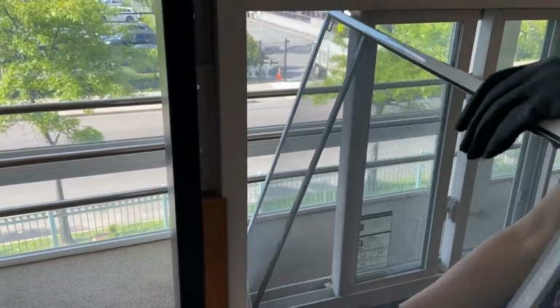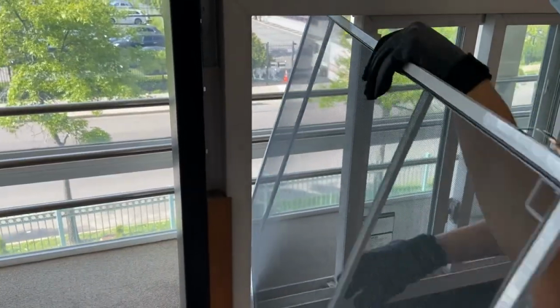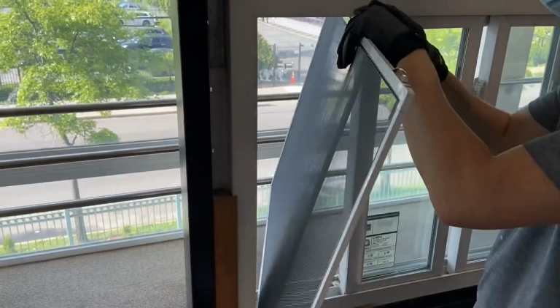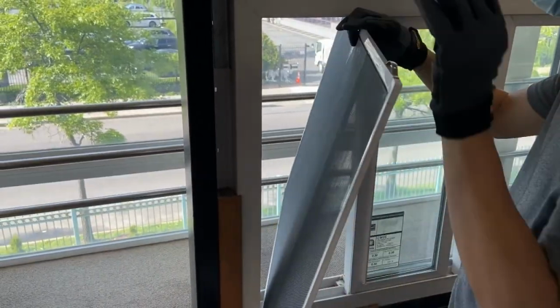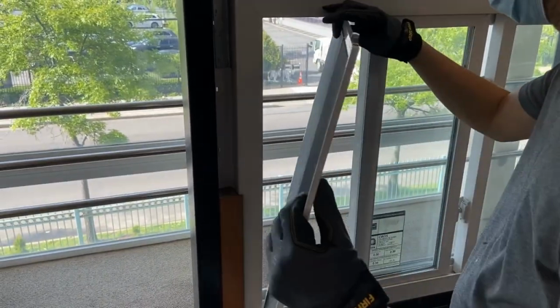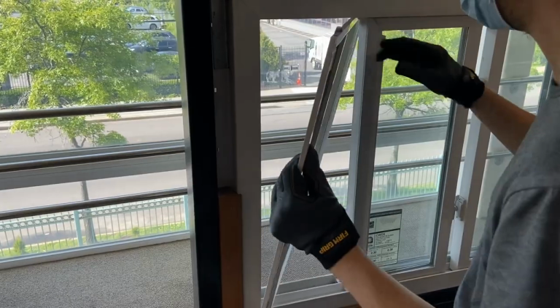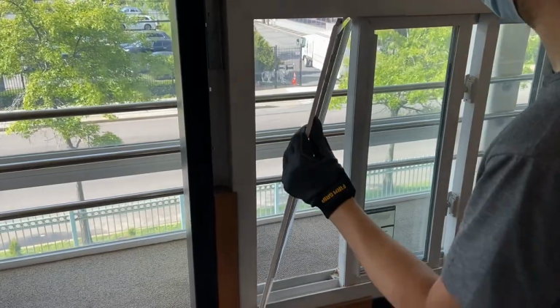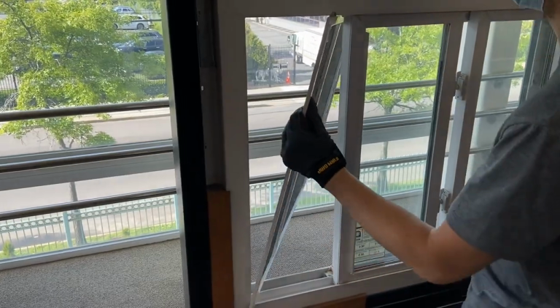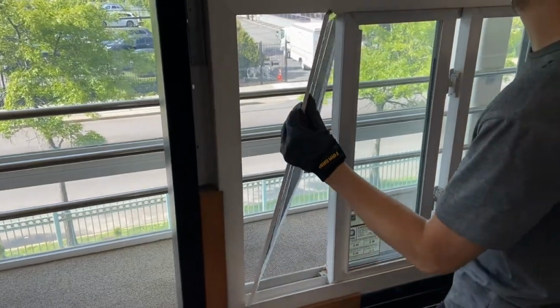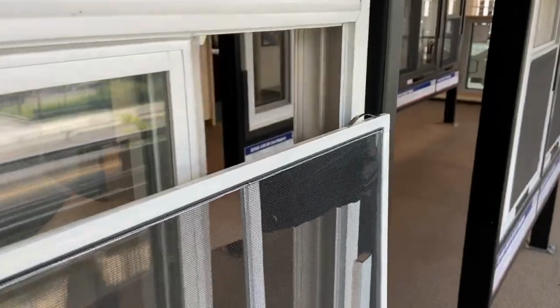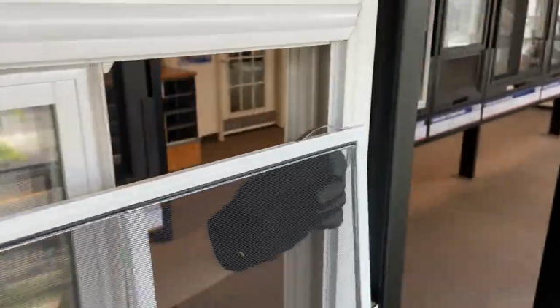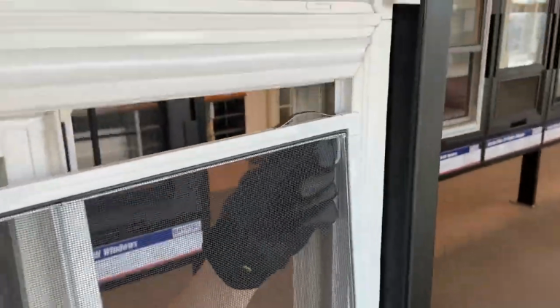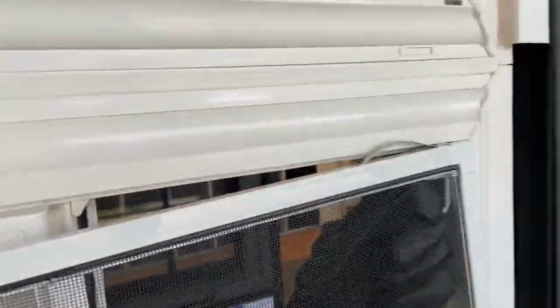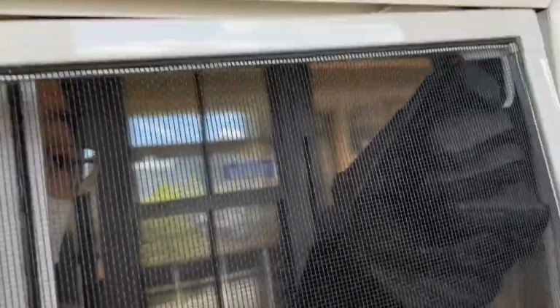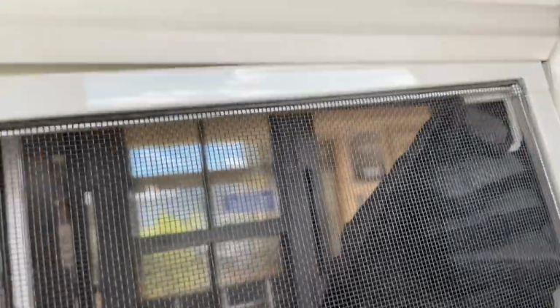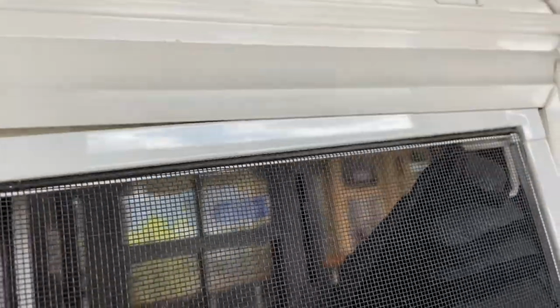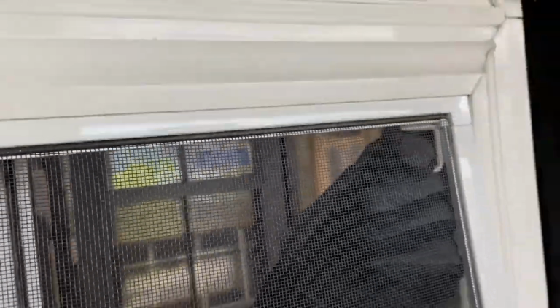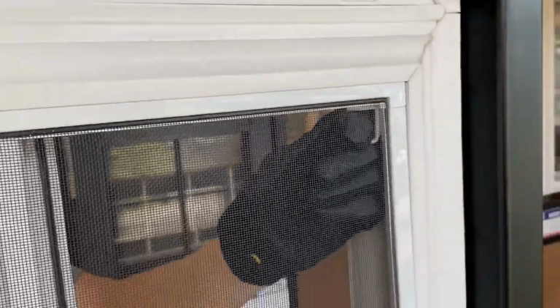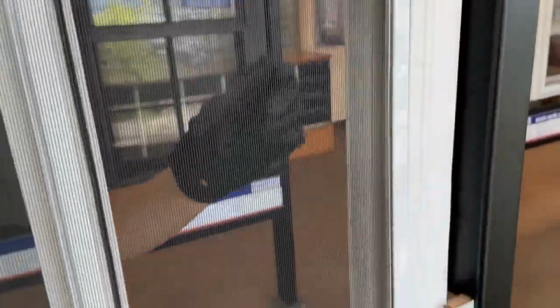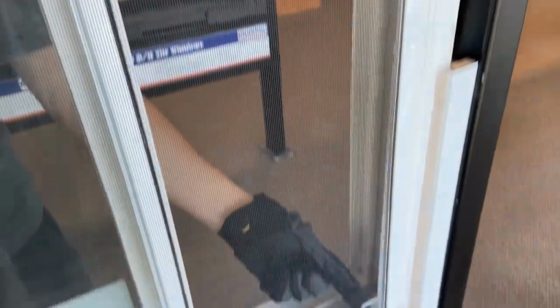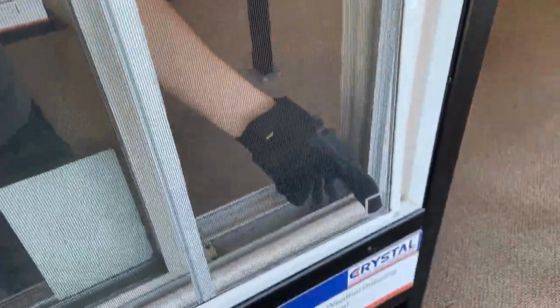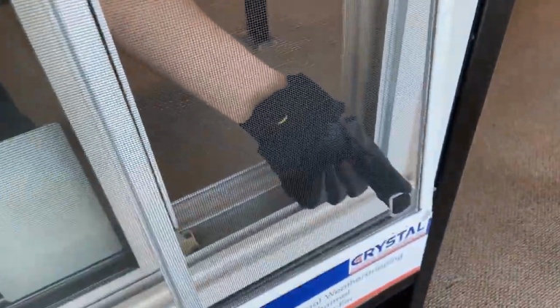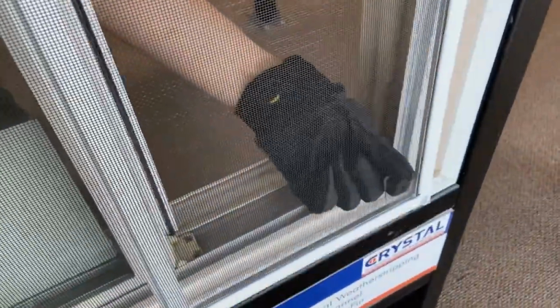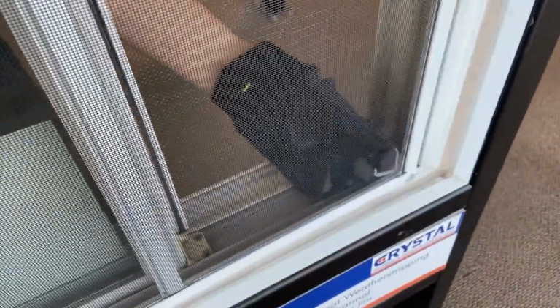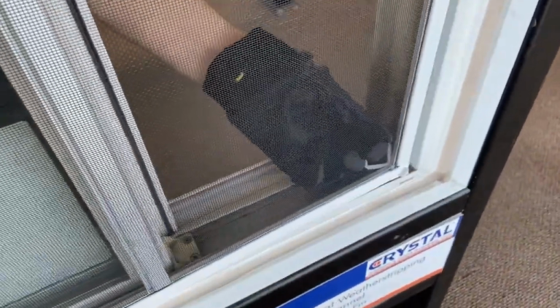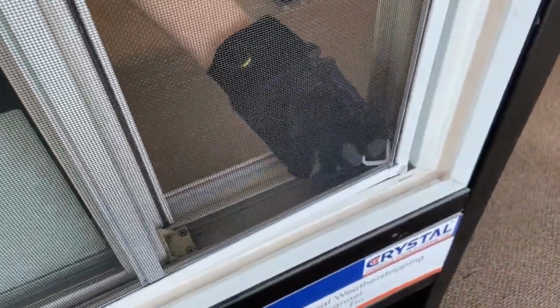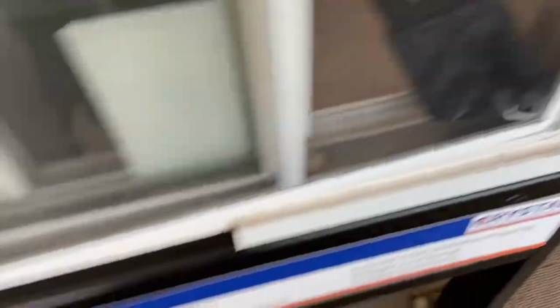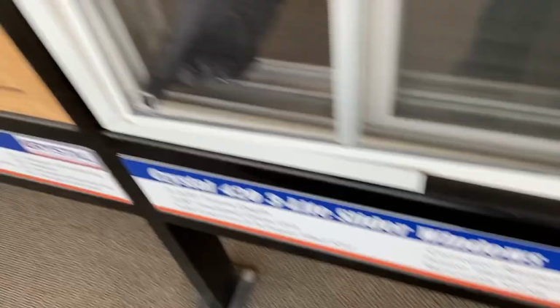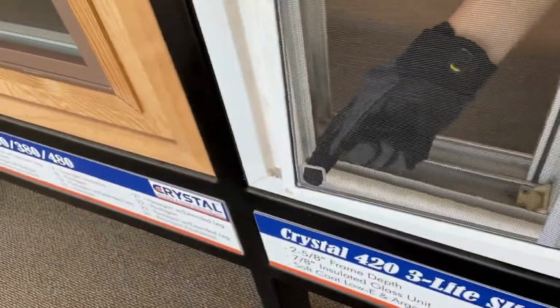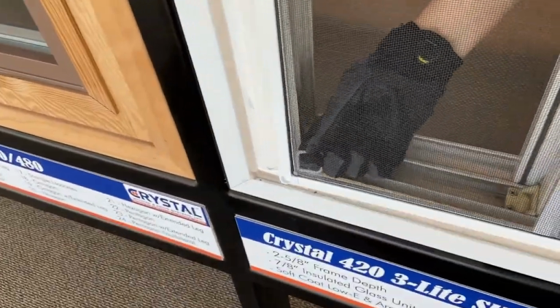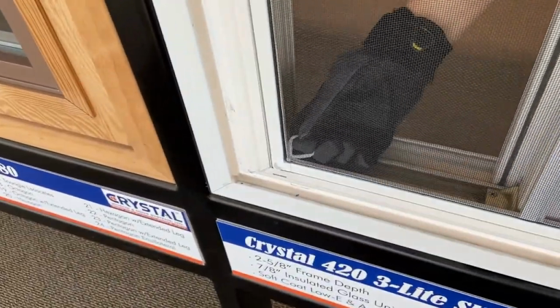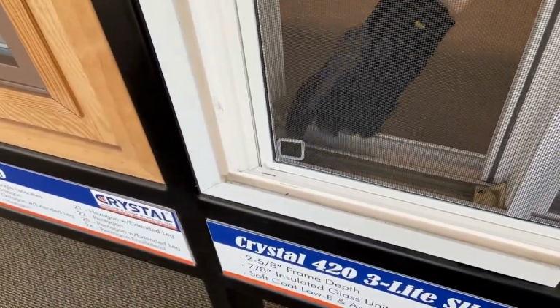To install the screen, bring the screen back out and insert the top of the screen back into the screen track. Using the lift tab, lift the screen back up and pull inwards until the screen is back into the screen track.